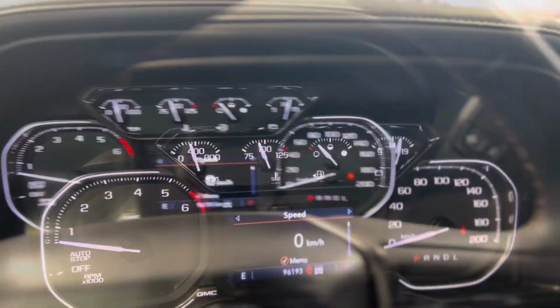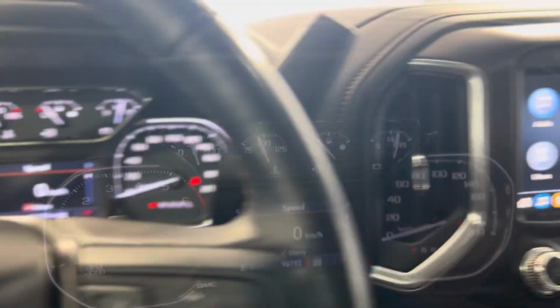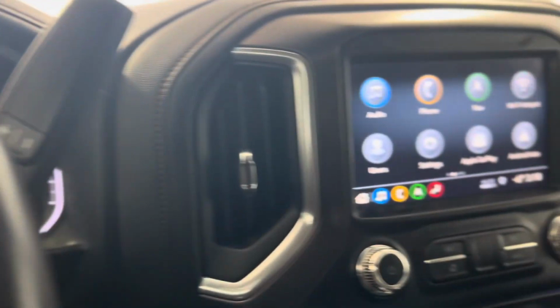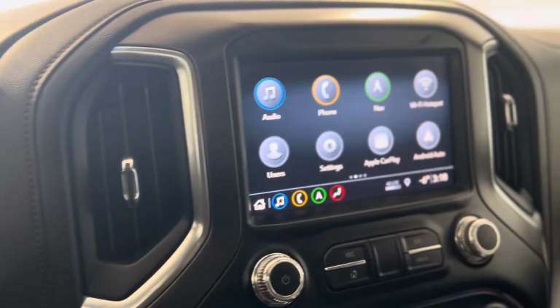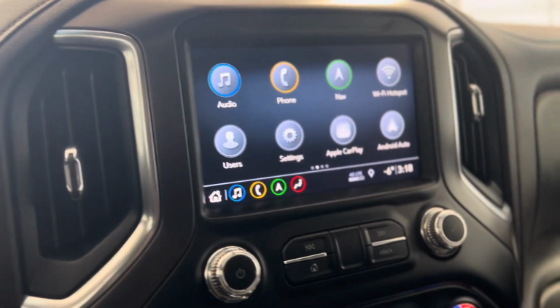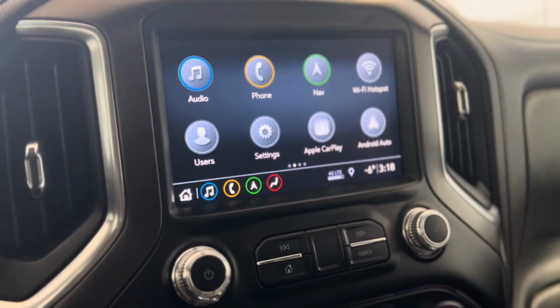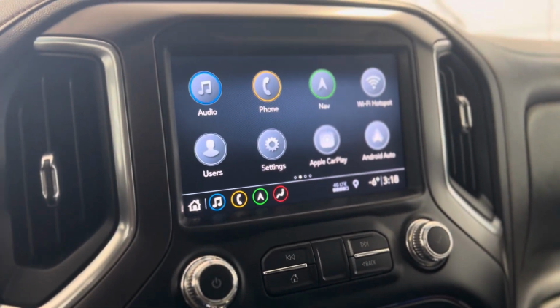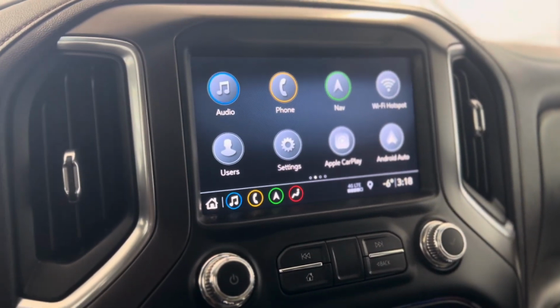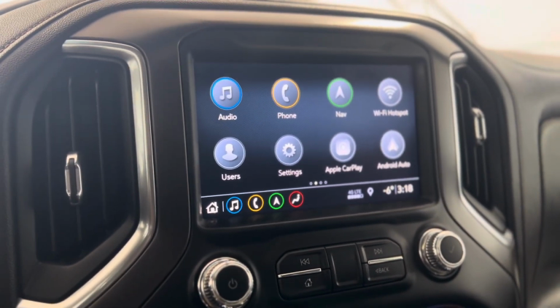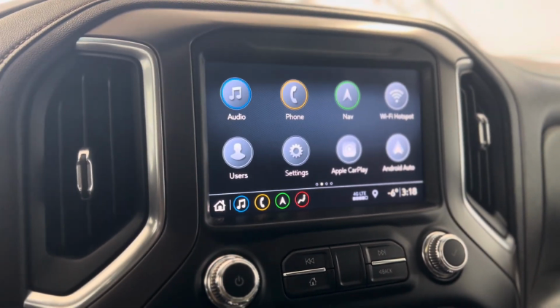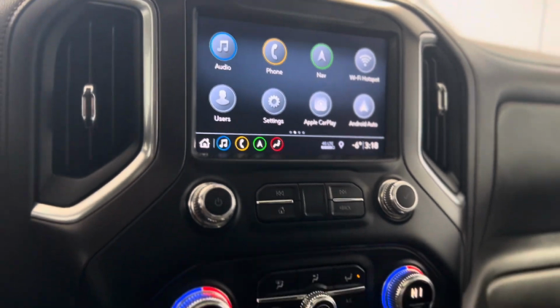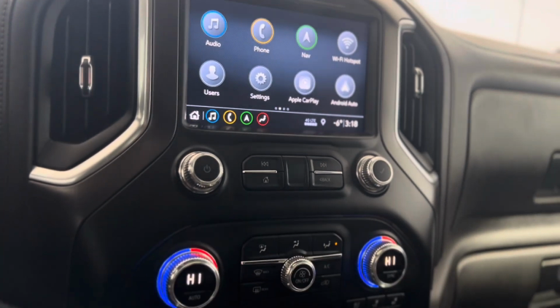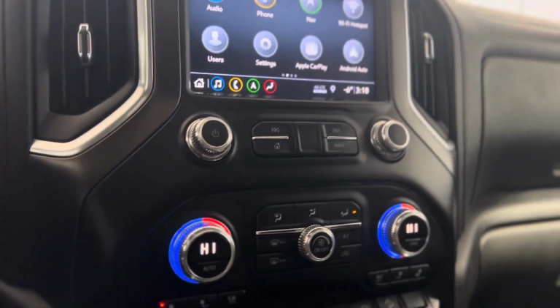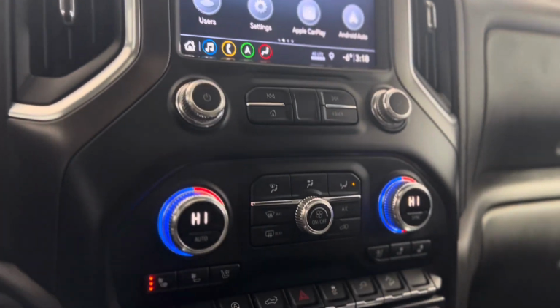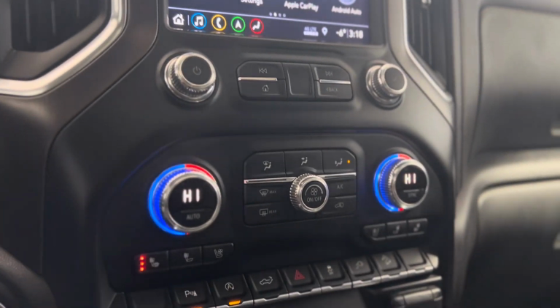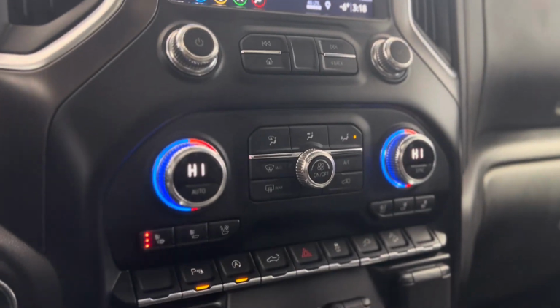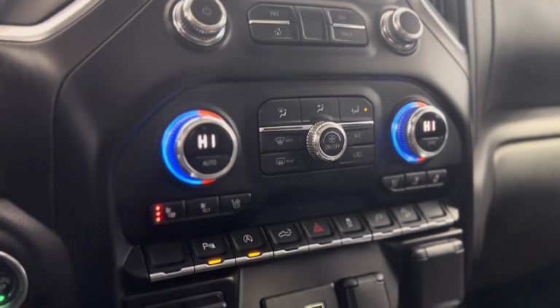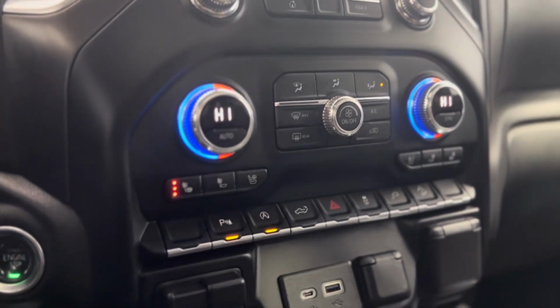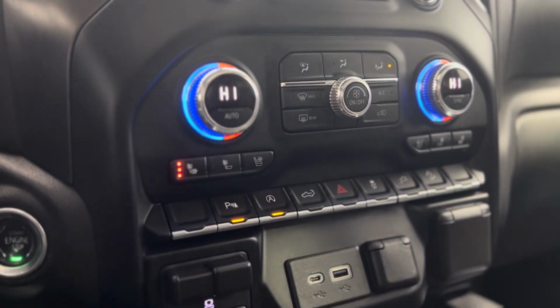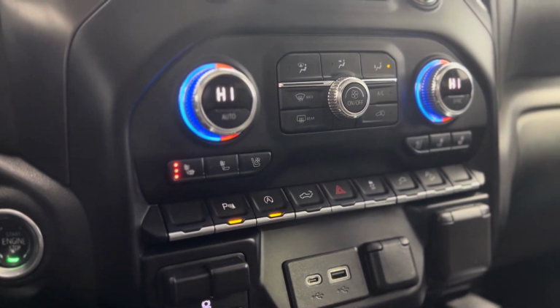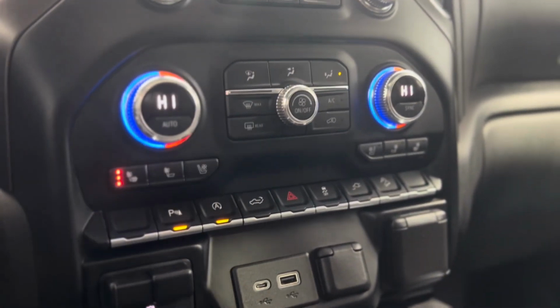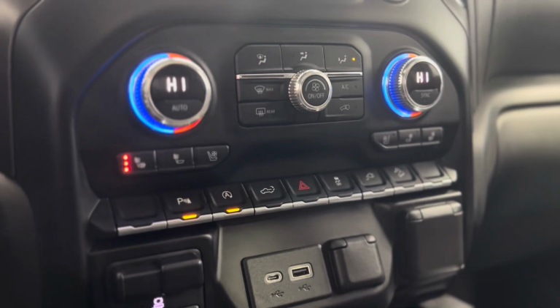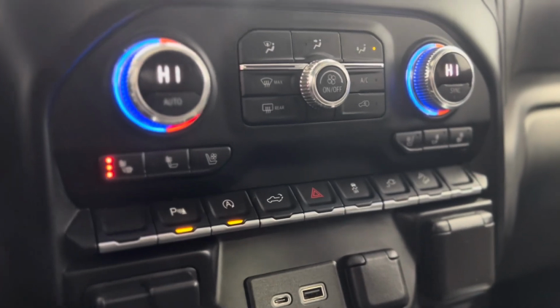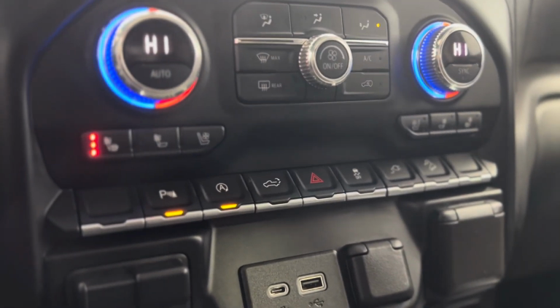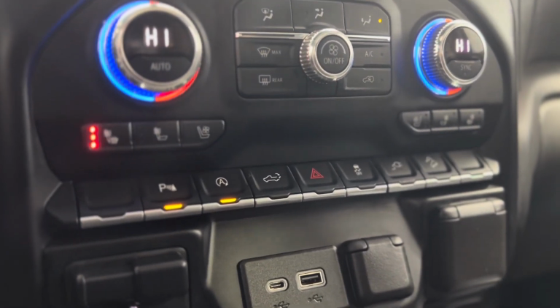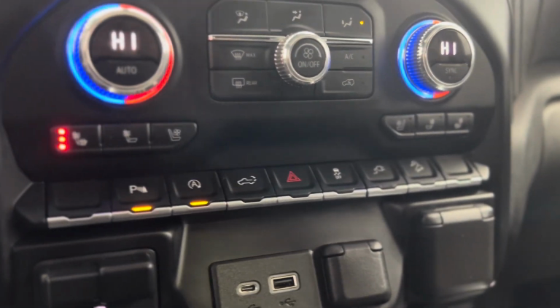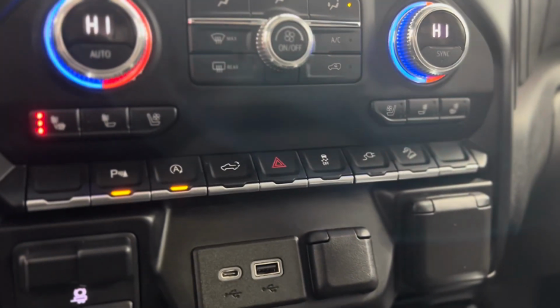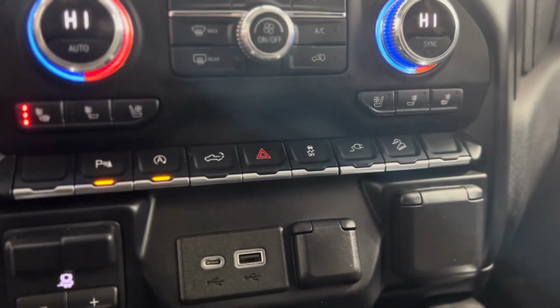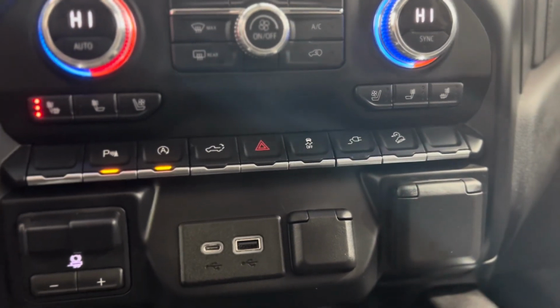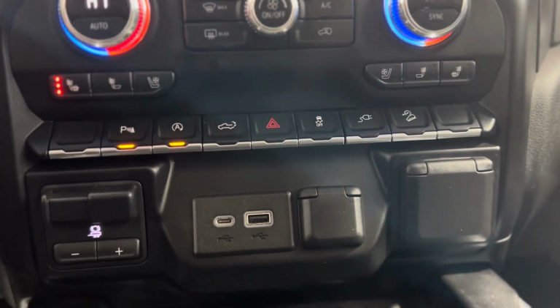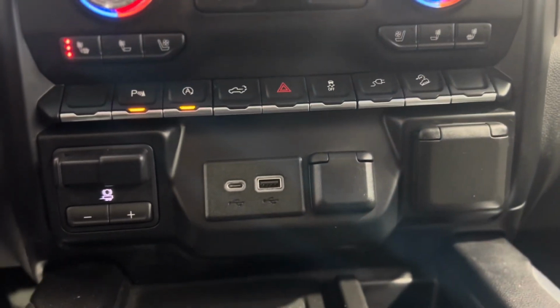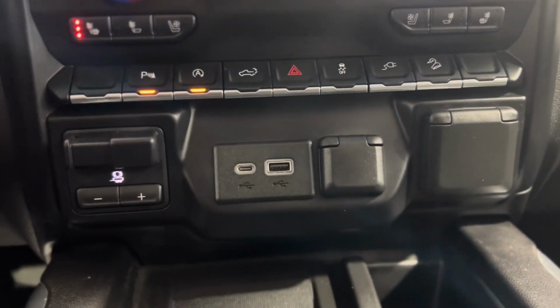From the dash we can make our way to the center console and see that touchscreen media system. Underneath that we have some climate controls and, as you can see, heated and cooled seat buttons. Below that we have some more advanced safety features and right below that we have some plugins.